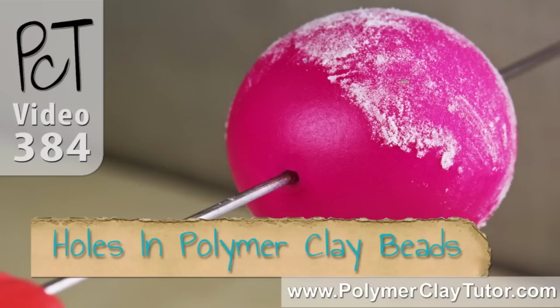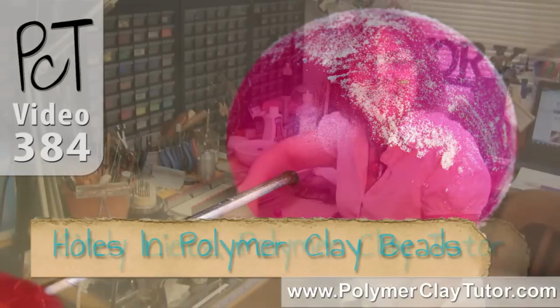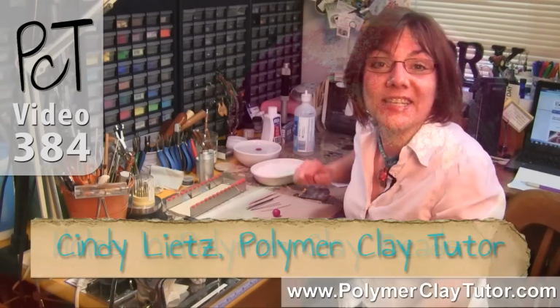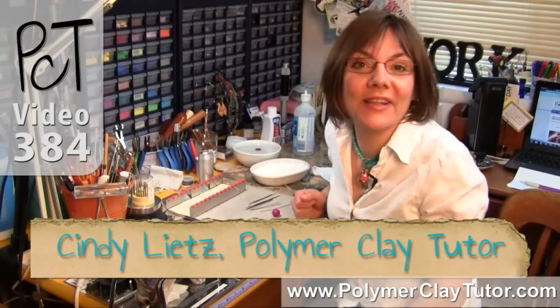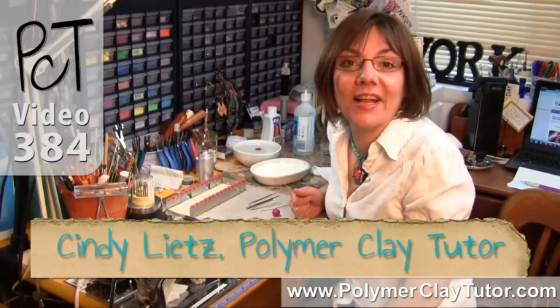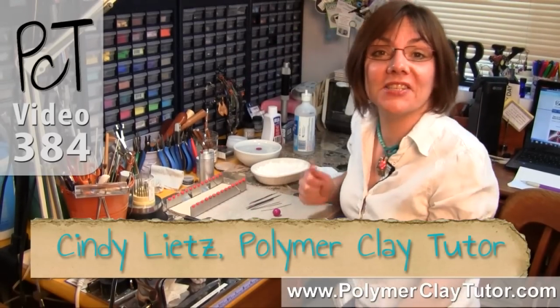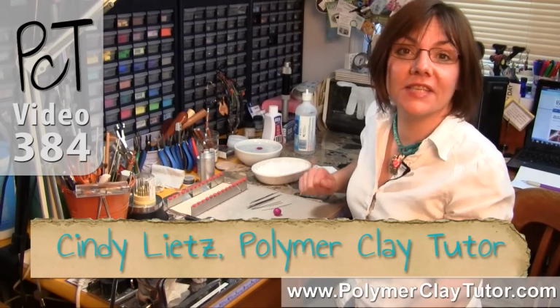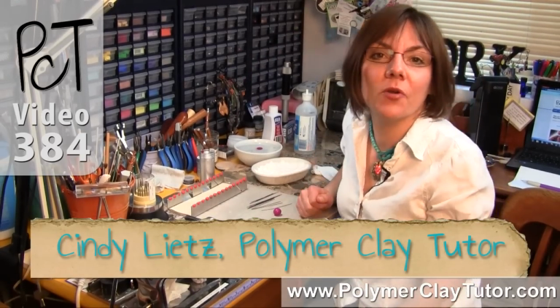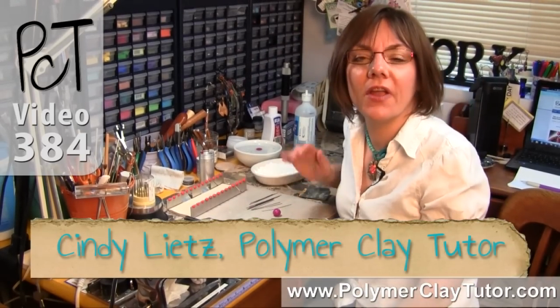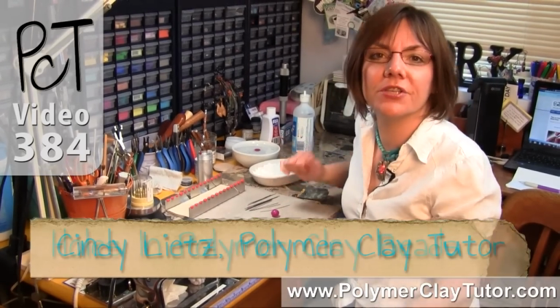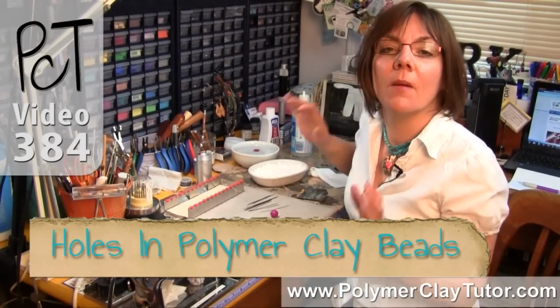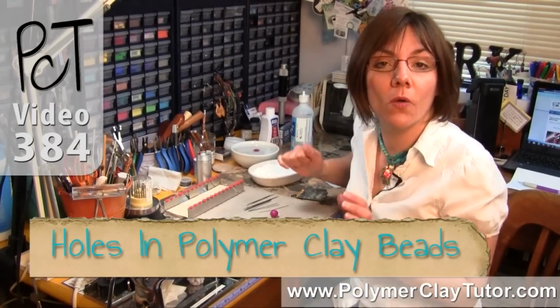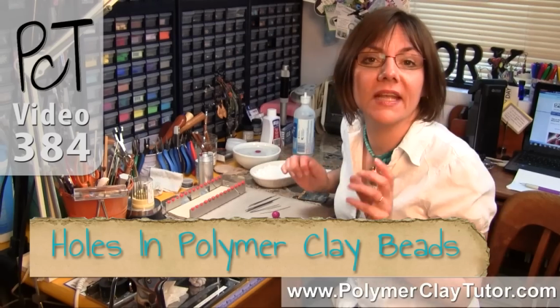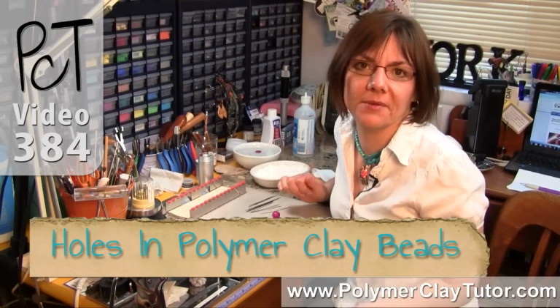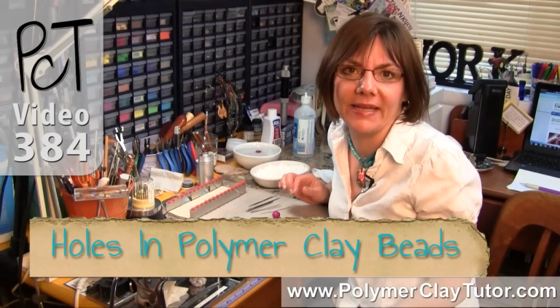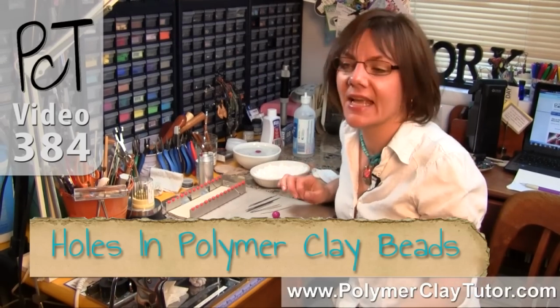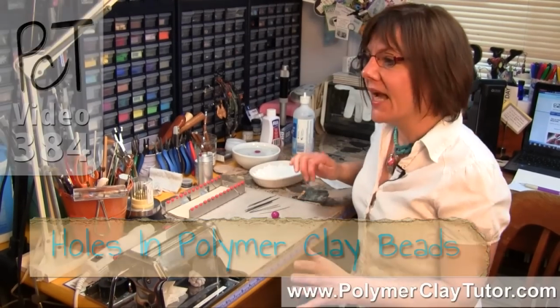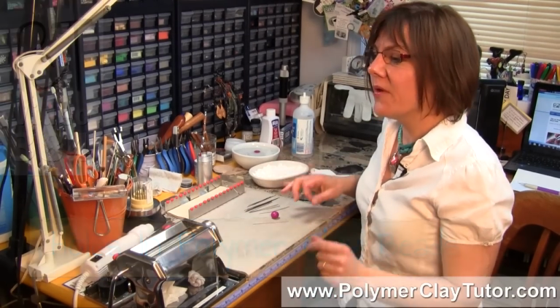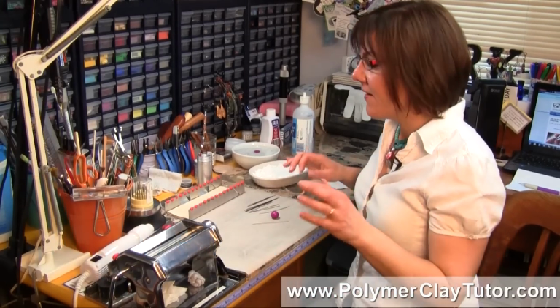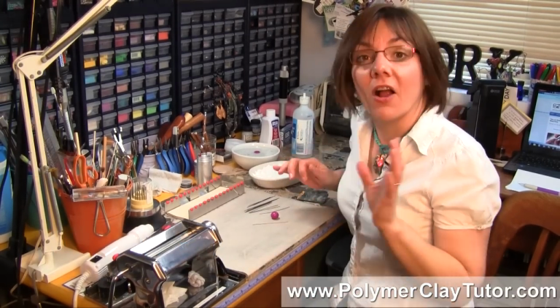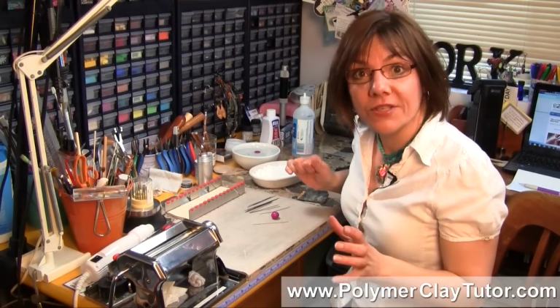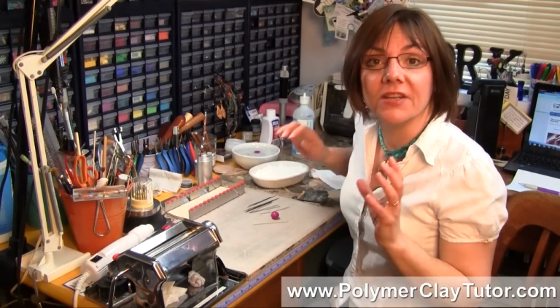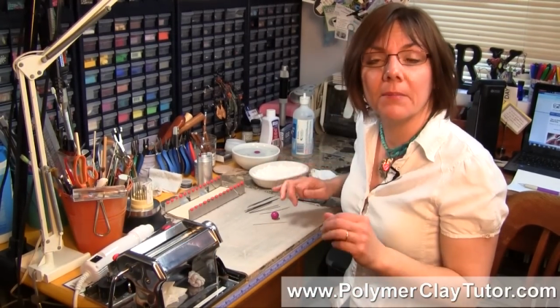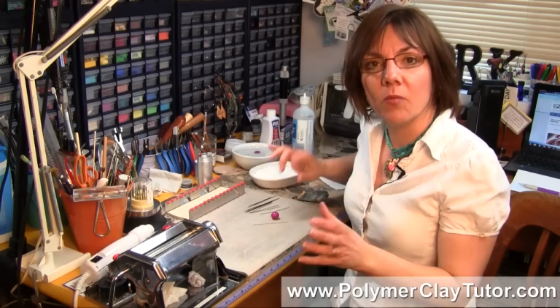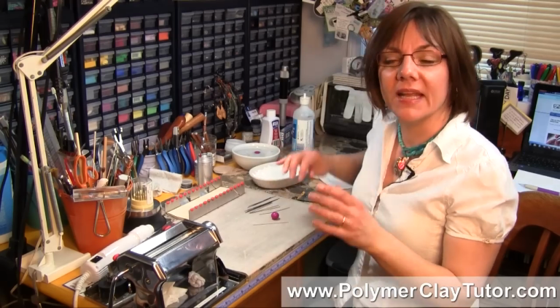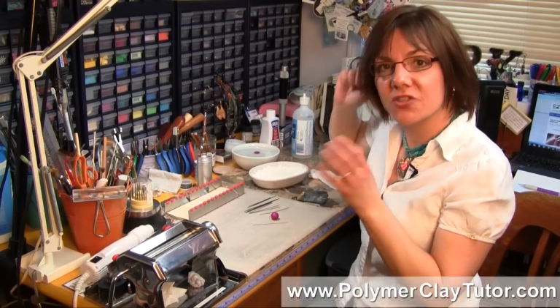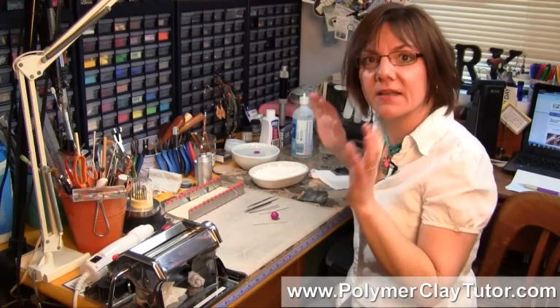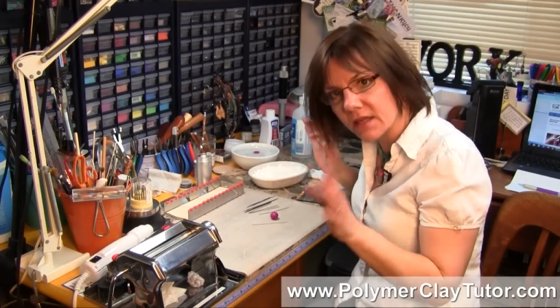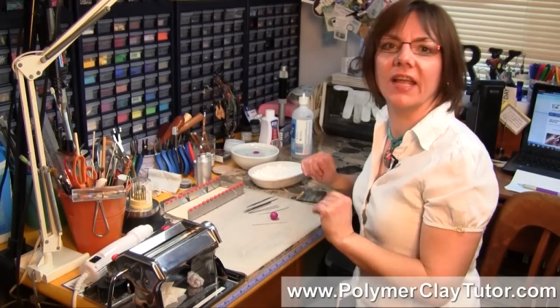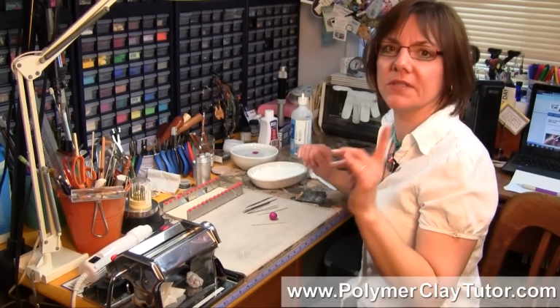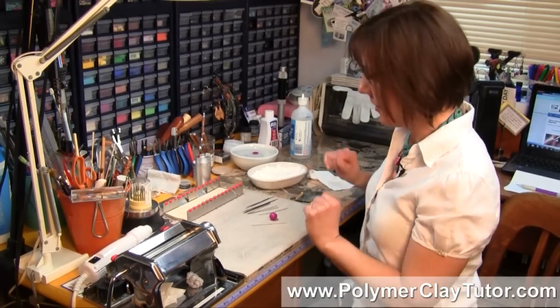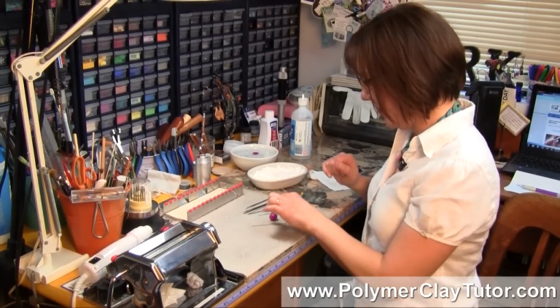Hi guys, it's Cindy Lietz, your Polymer Clay Tutor, and today's Studio Tip, I'm going to show you how to put holes in Polymer Clay Beads. Now there are a few tips that you should keep in mind if you wanna make nice, straight, clean looking holes in your Polymer Clay Beads.